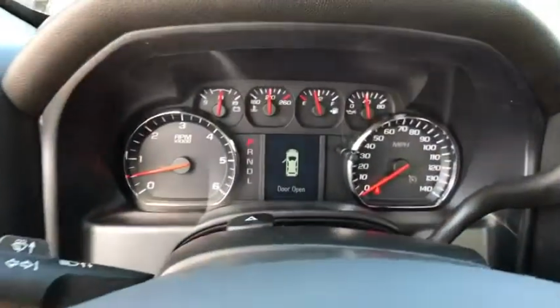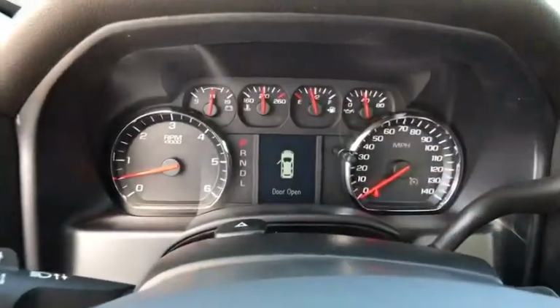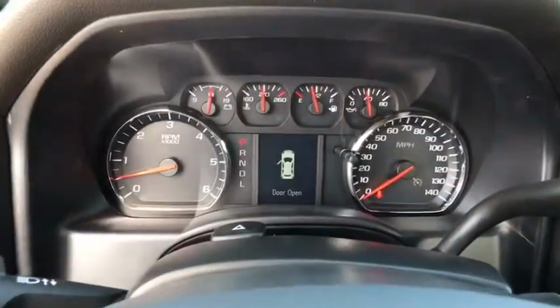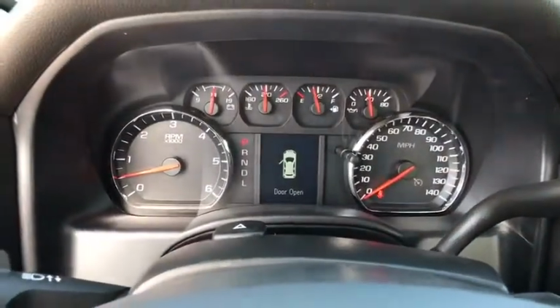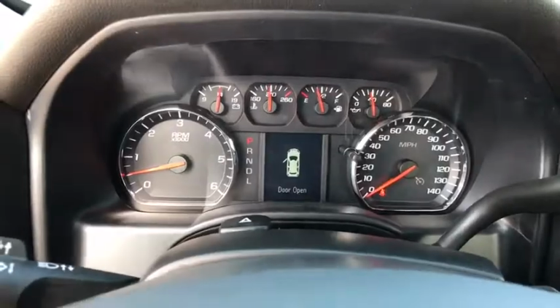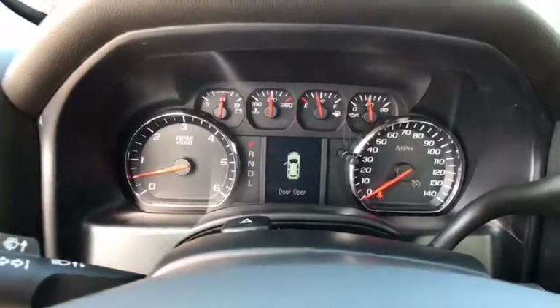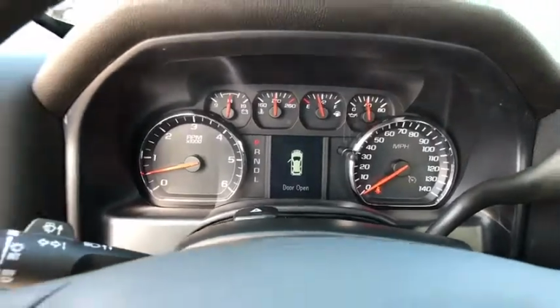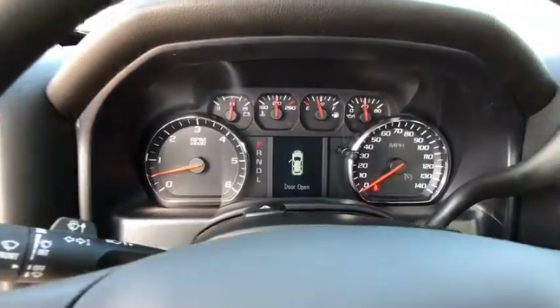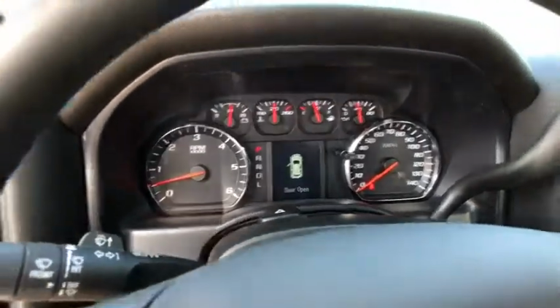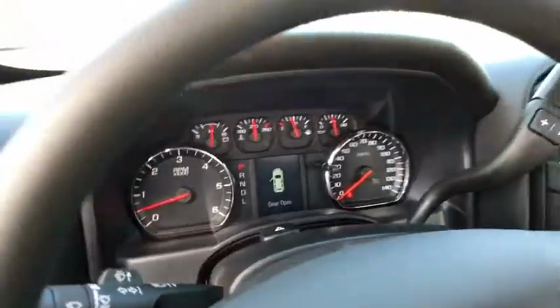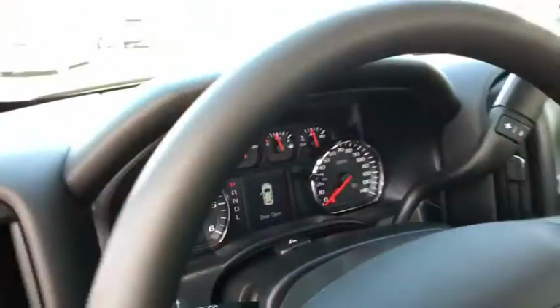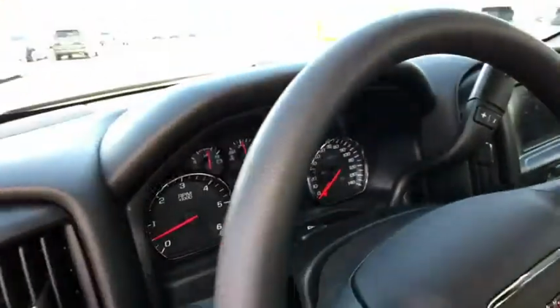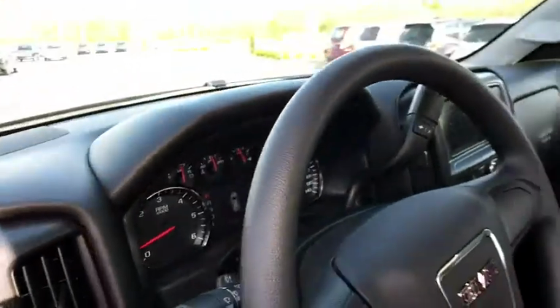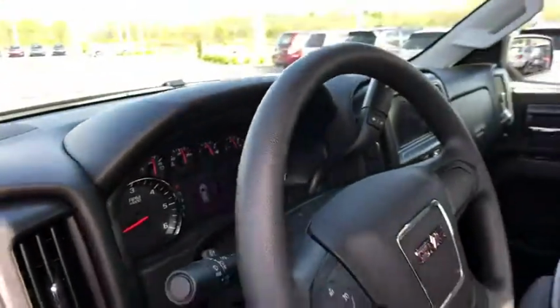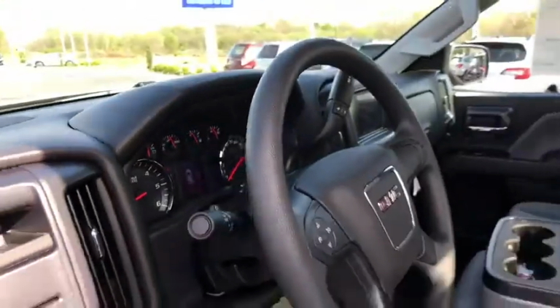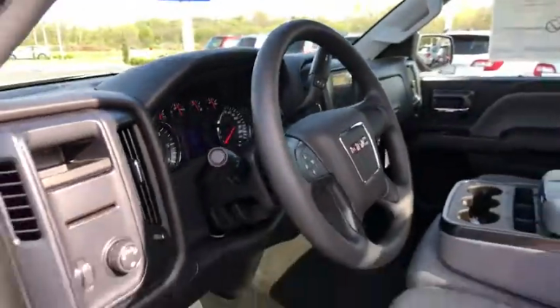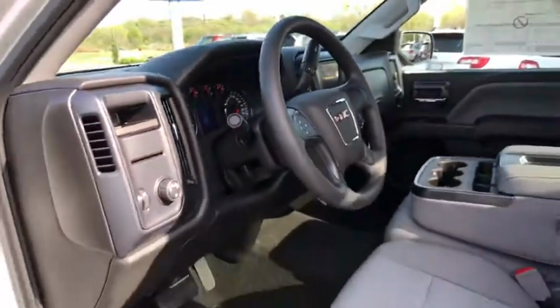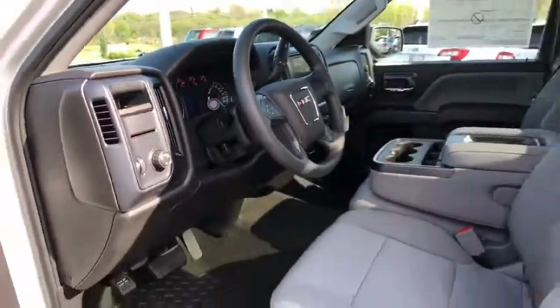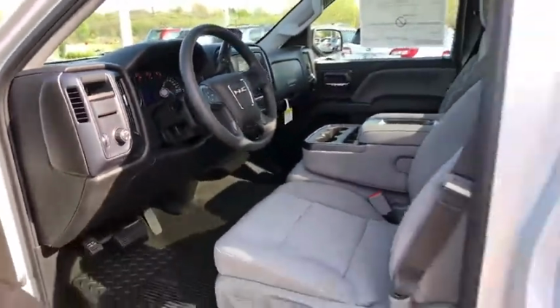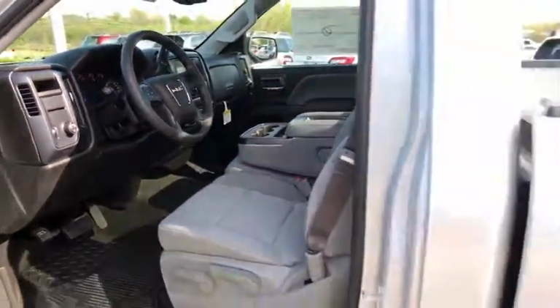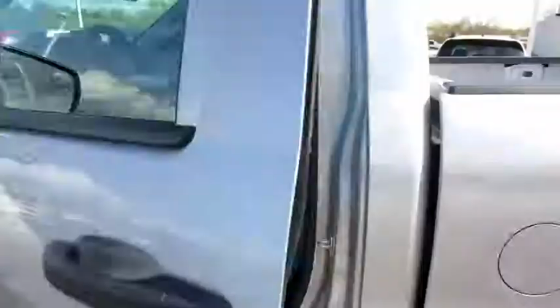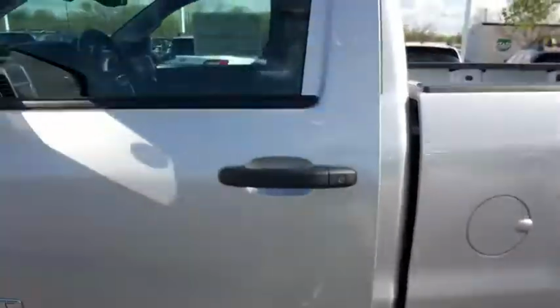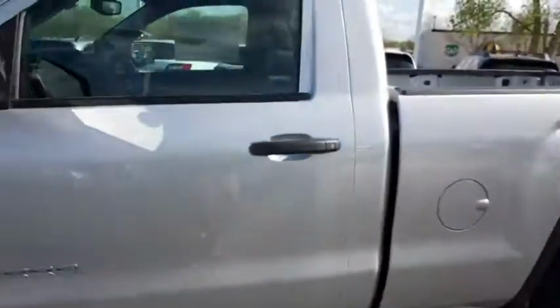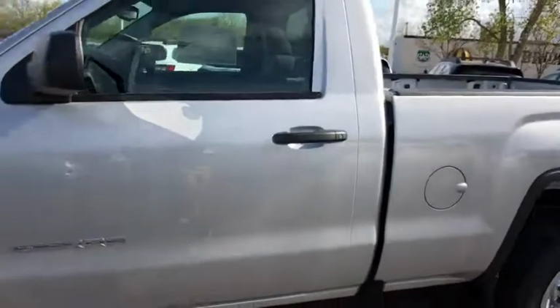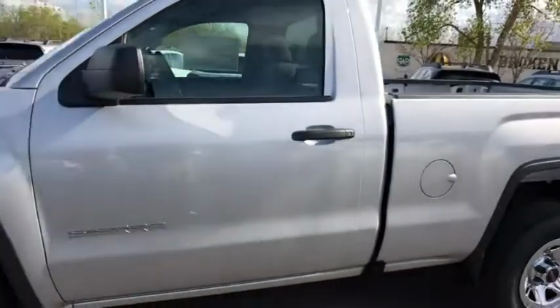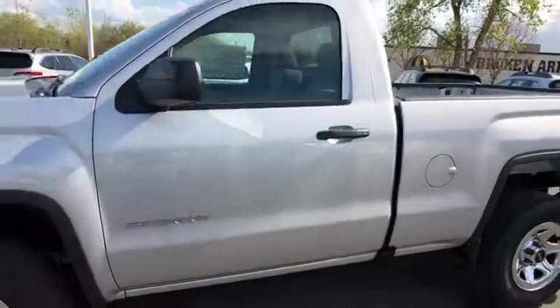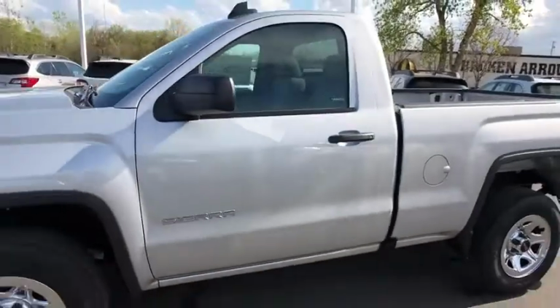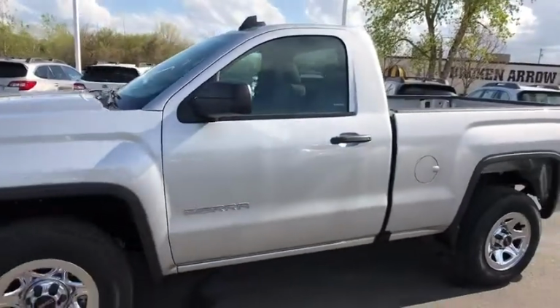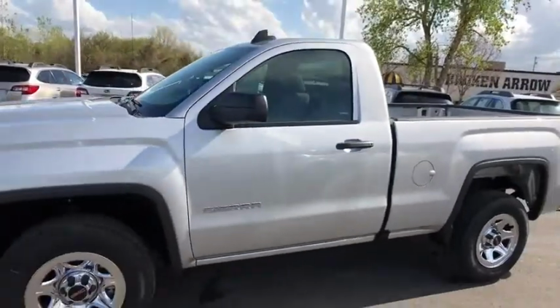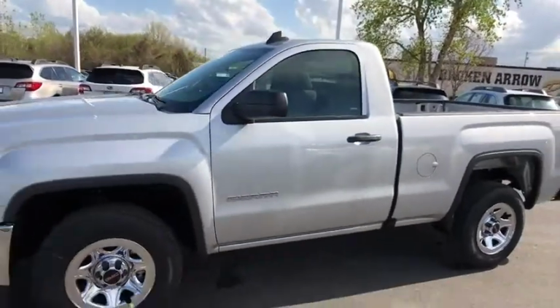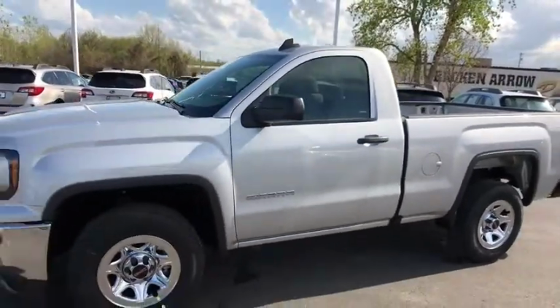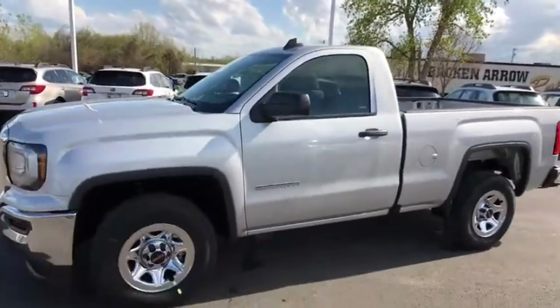This vehicle offers reliability and good looks at a great price. So come in and take a test drive today. Take care. We'll be right back.